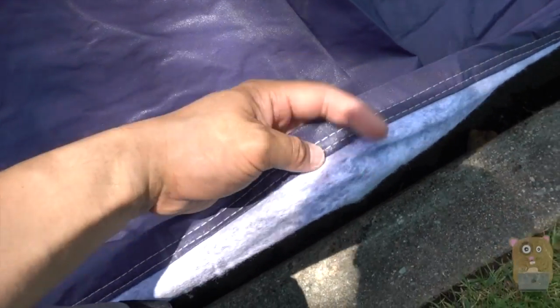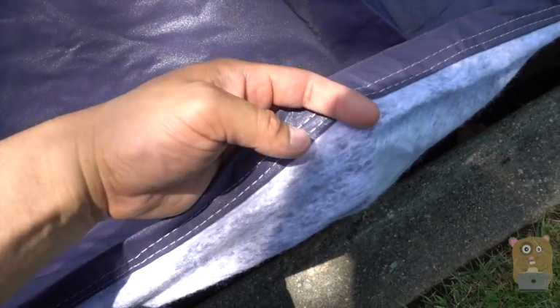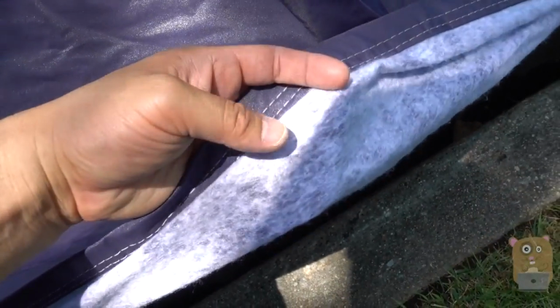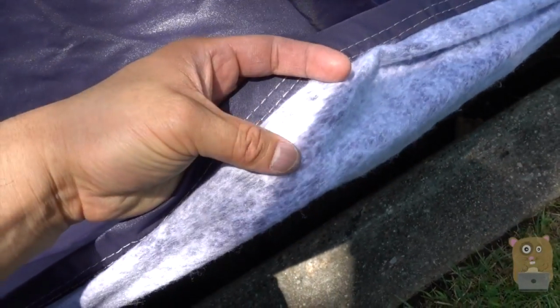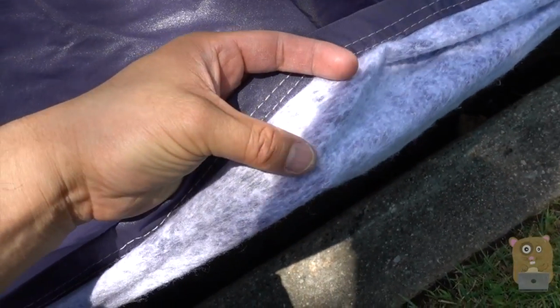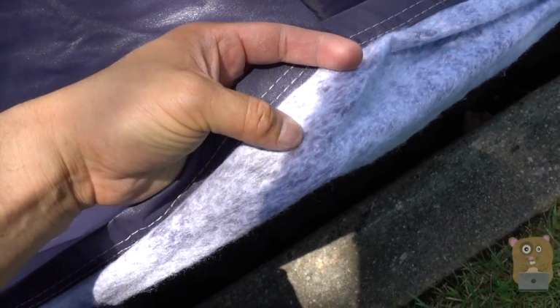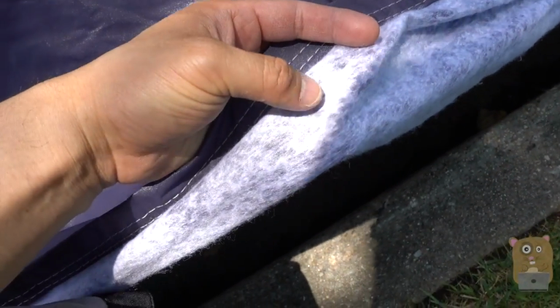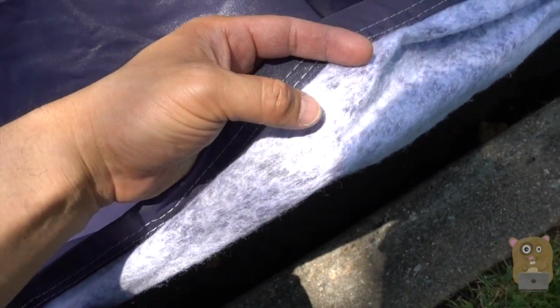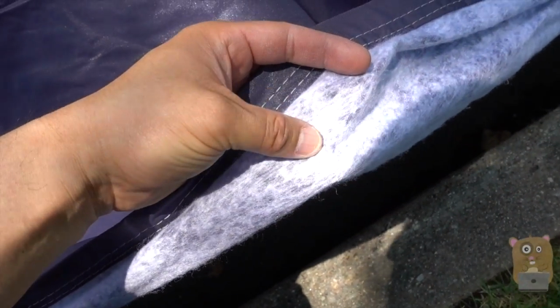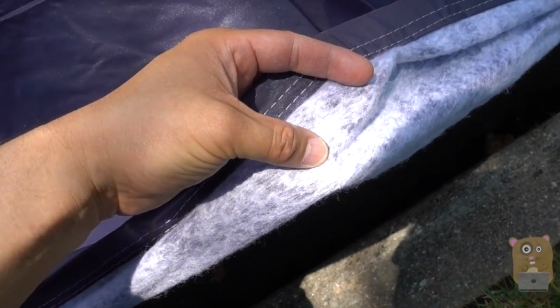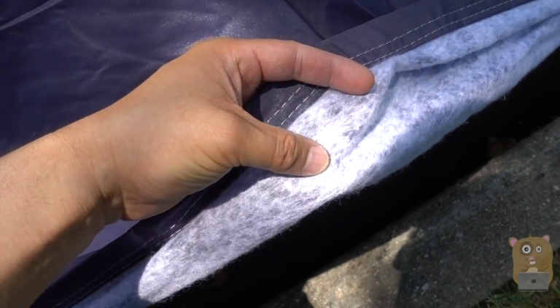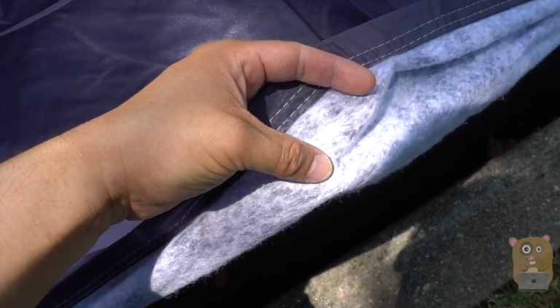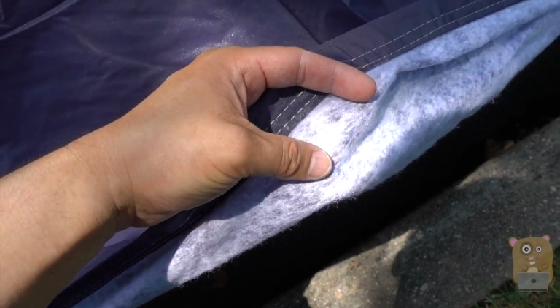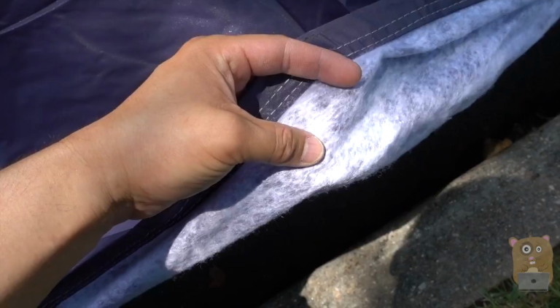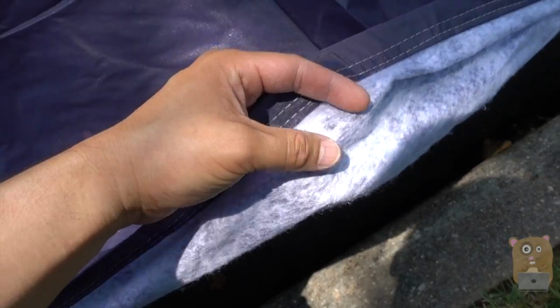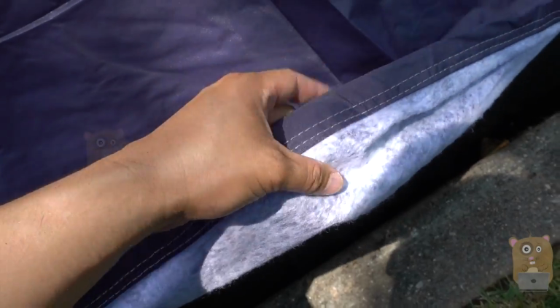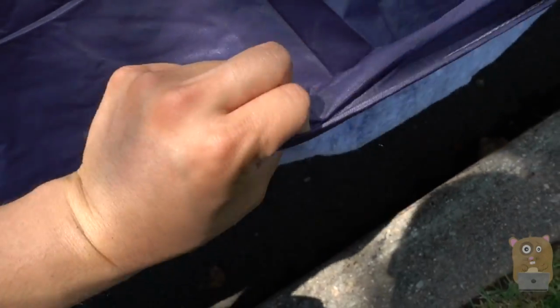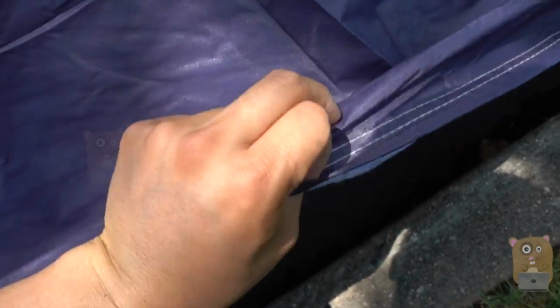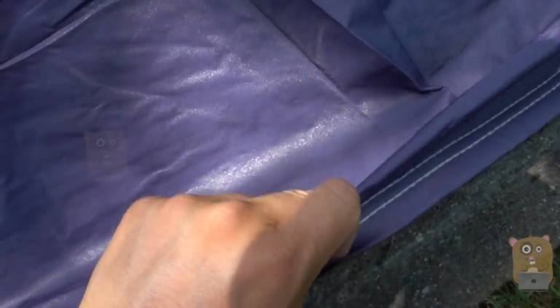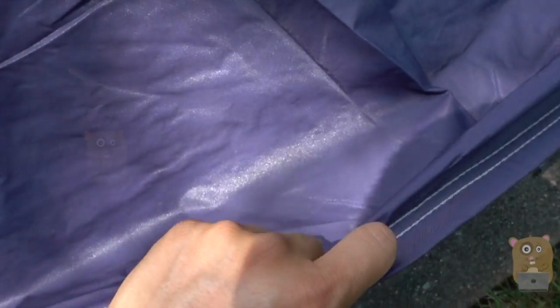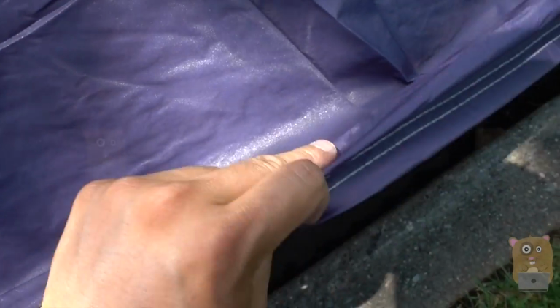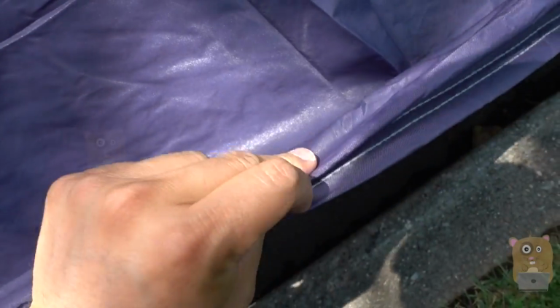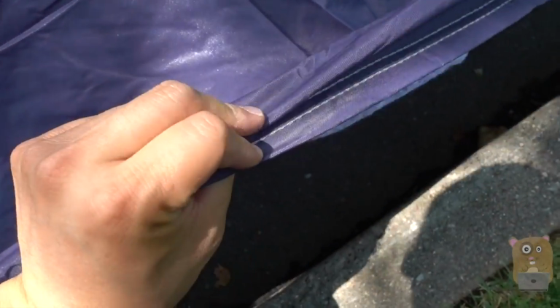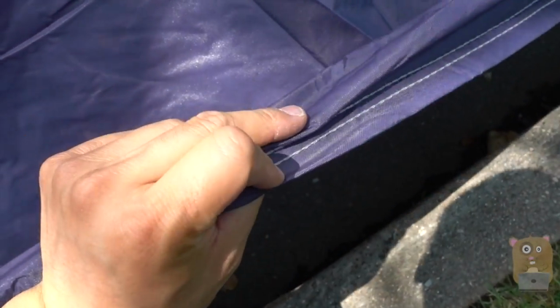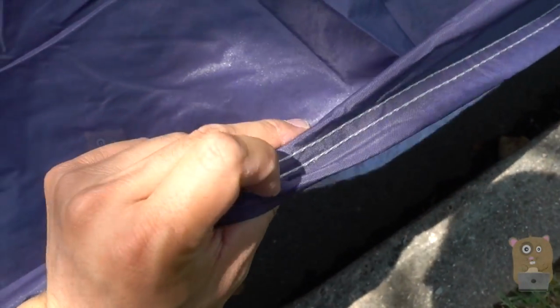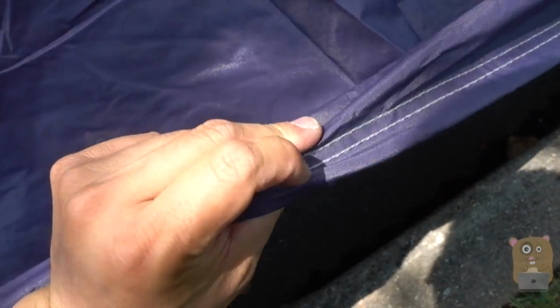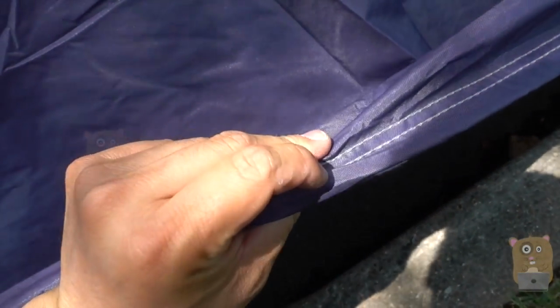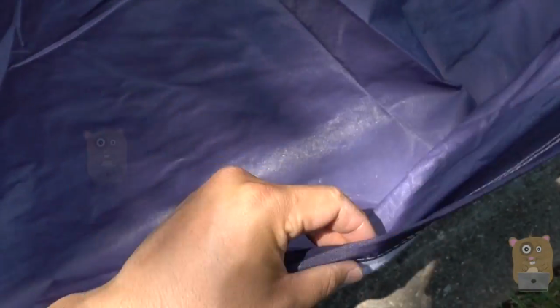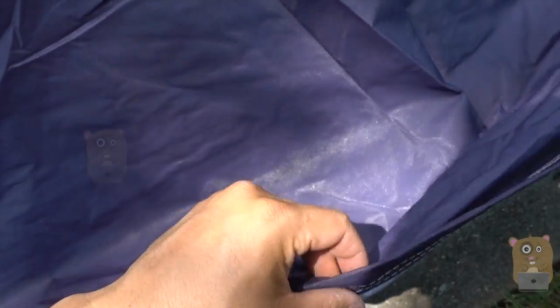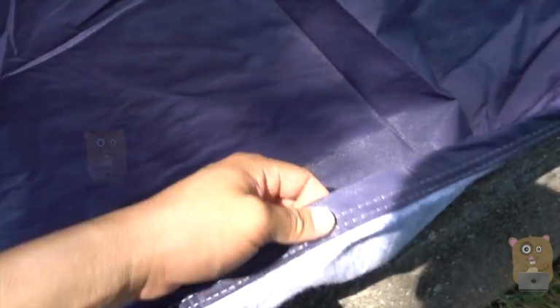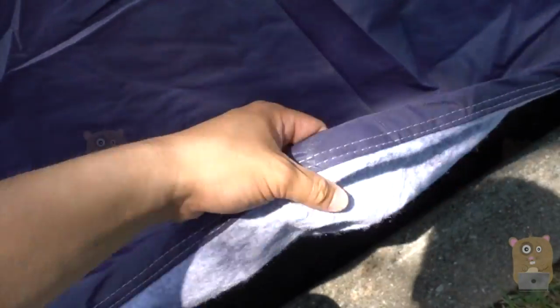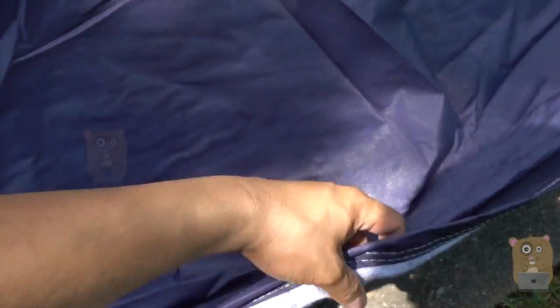Now on the inner part, it's got this cotton fiber, so it's not going to scratch my vehicle. The outer piece over here is completely waterproof material, snowproof, rainproof.